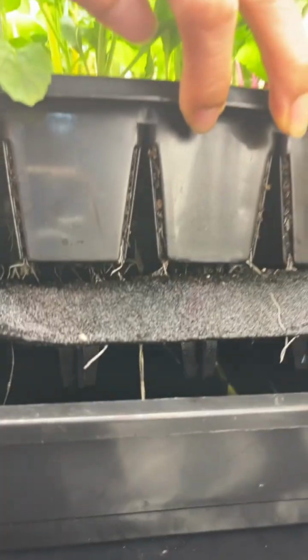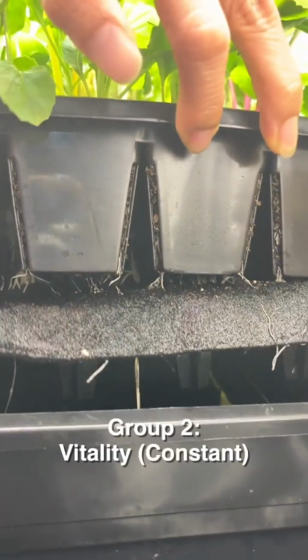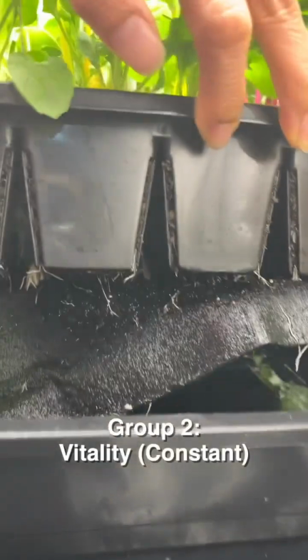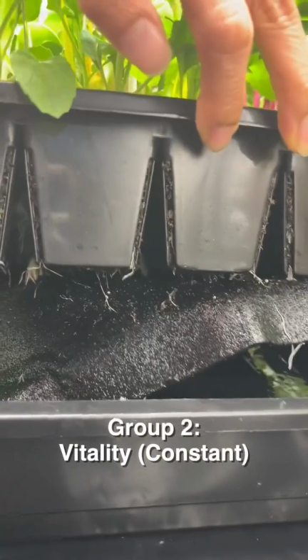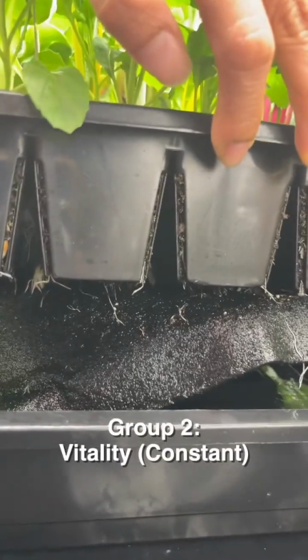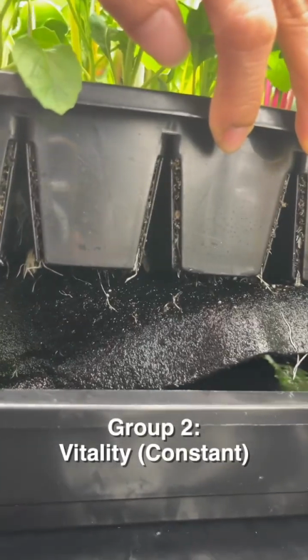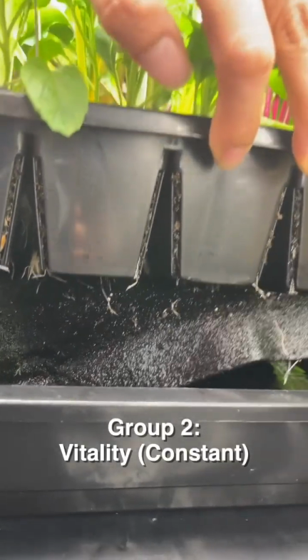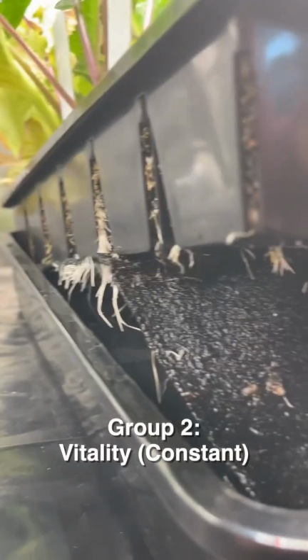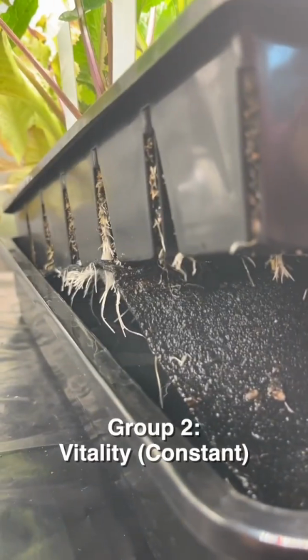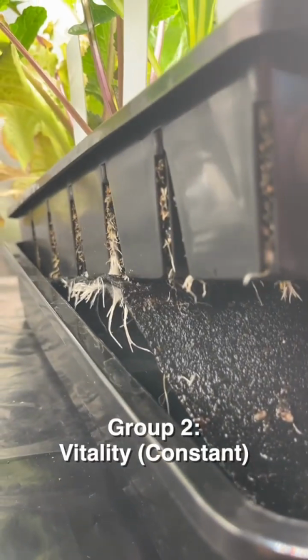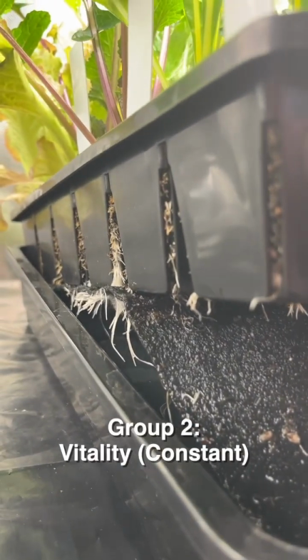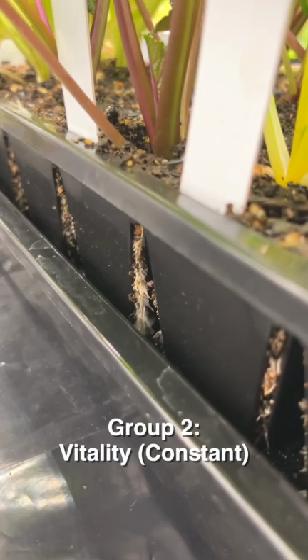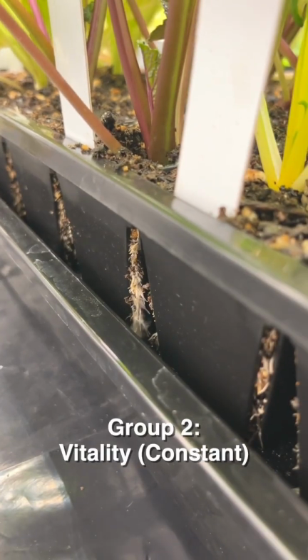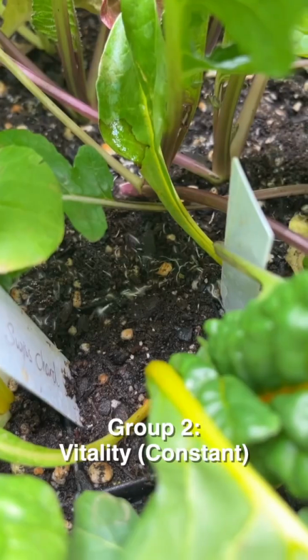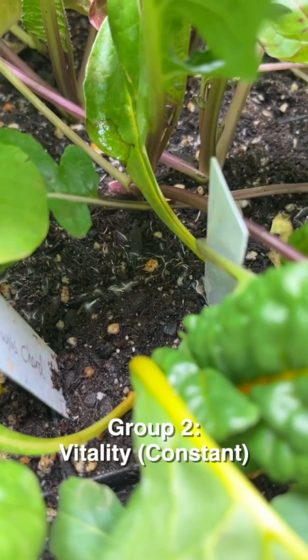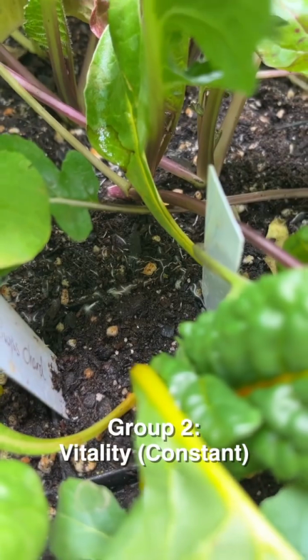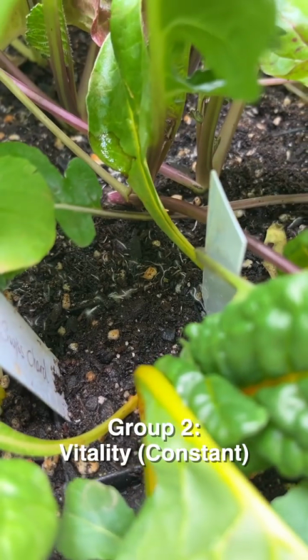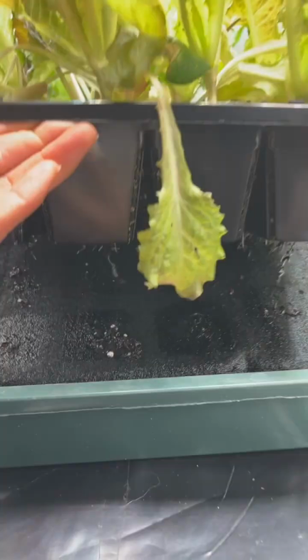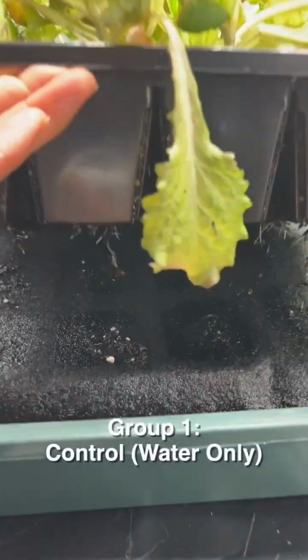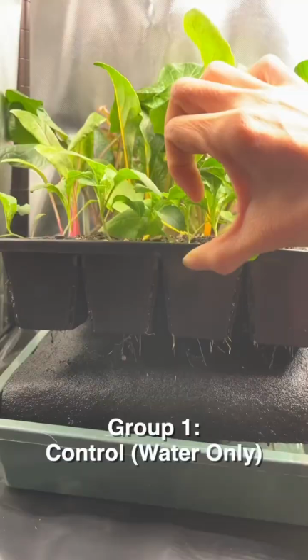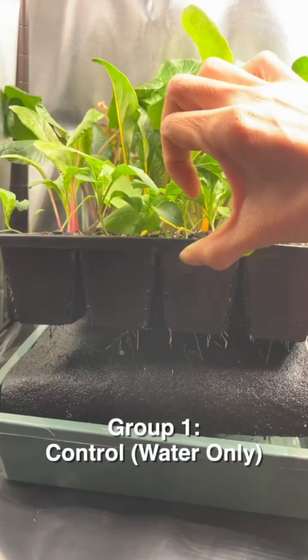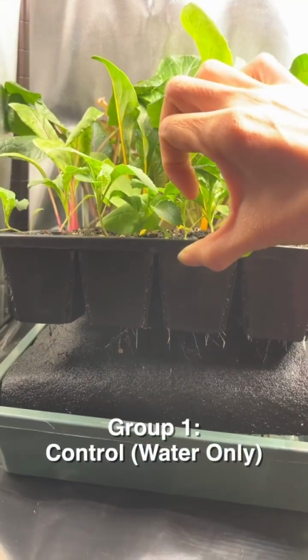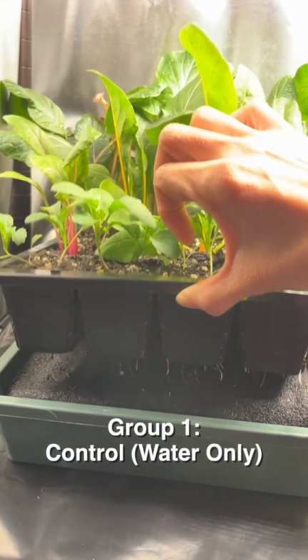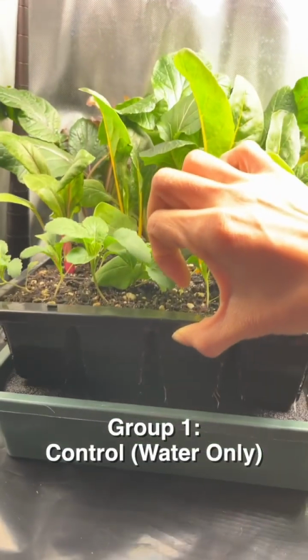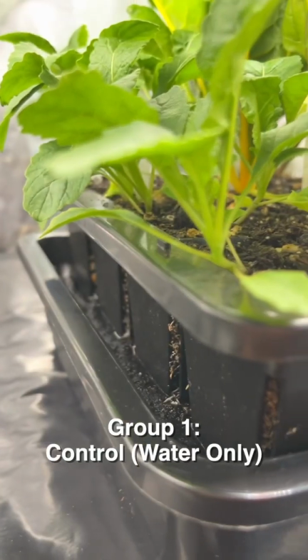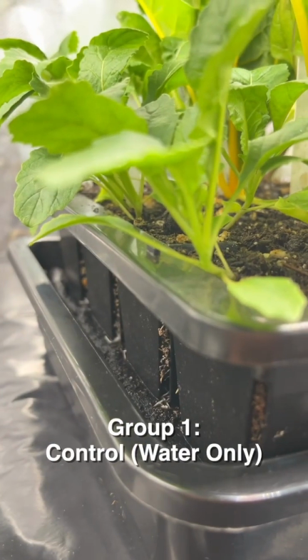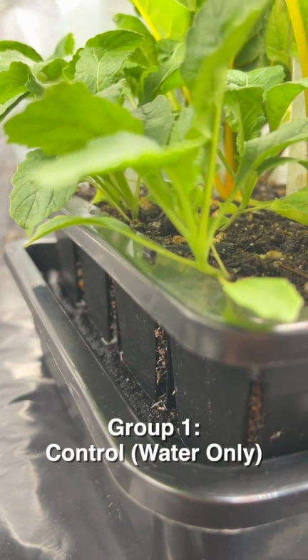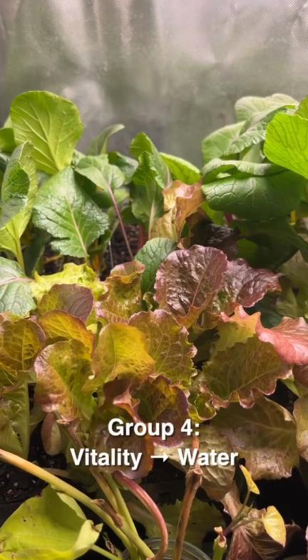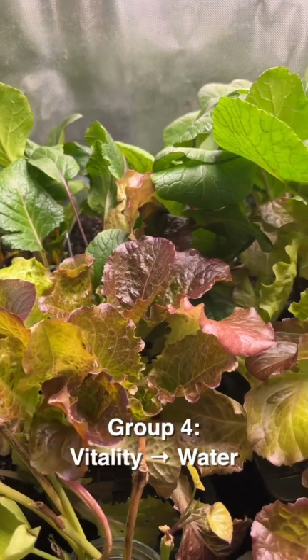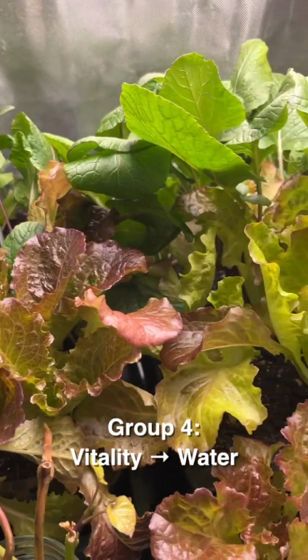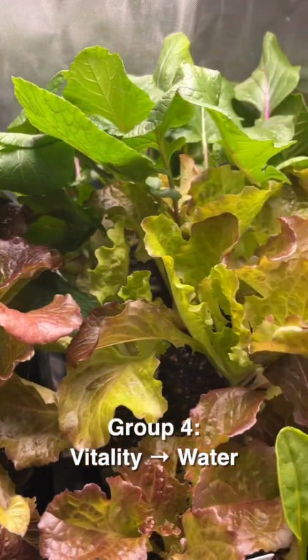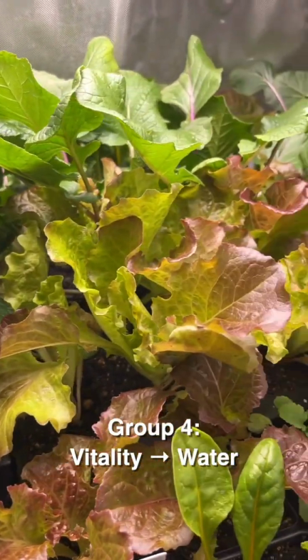Let's check out the root growth. This is a self-watering system that I'm using. You can even see roots starting to grow on the surface in the Vitality group, while the control group's roots didn't start growing through until a week and a half later. They are finally catching up.